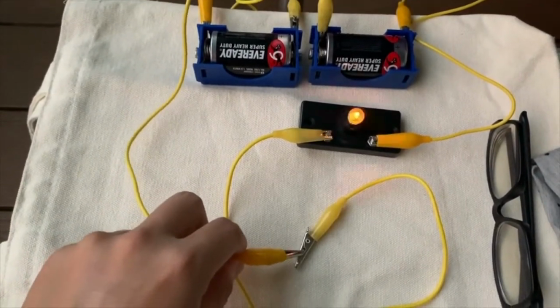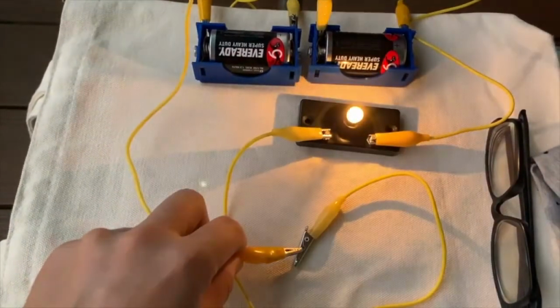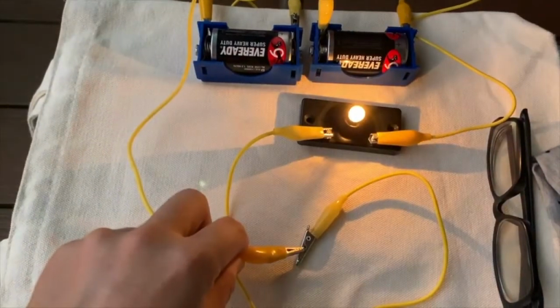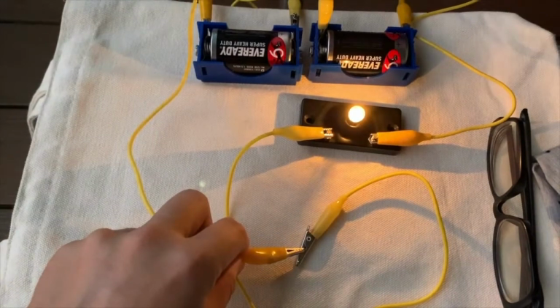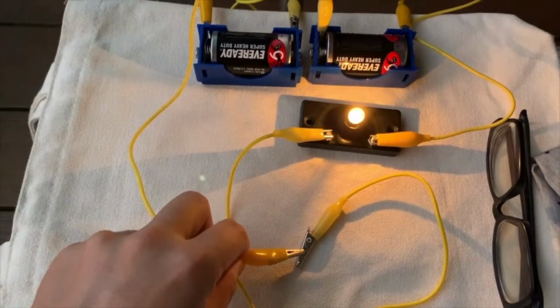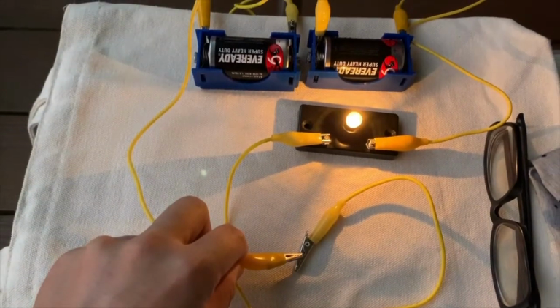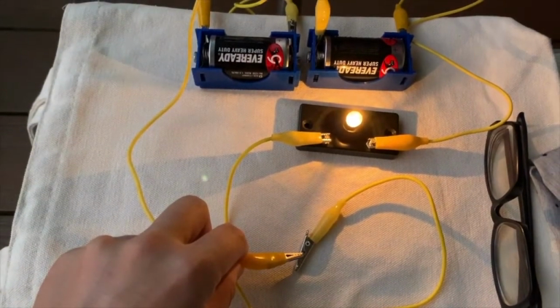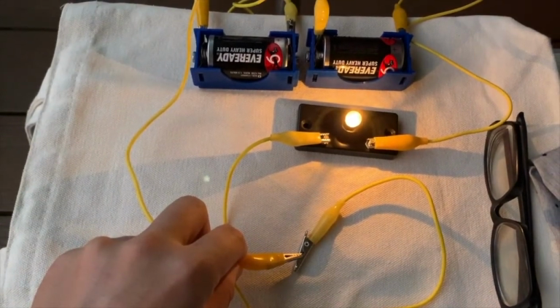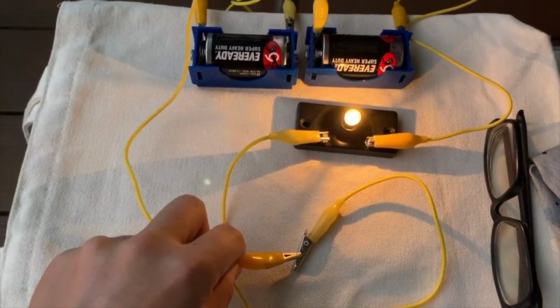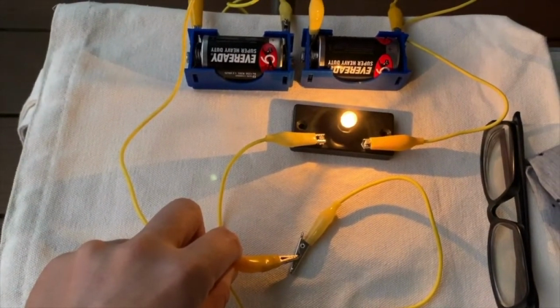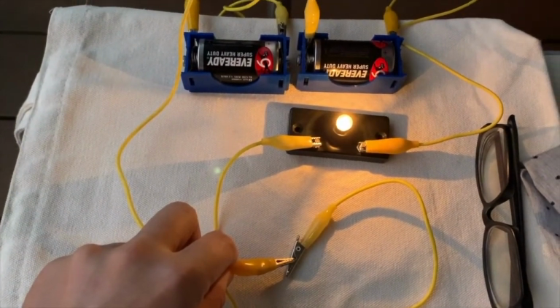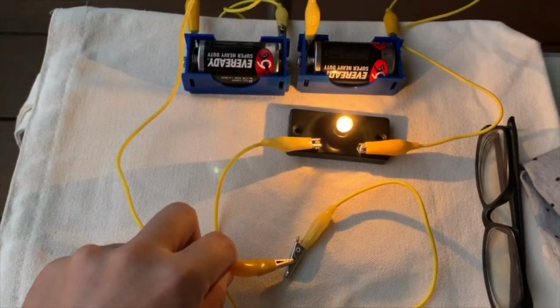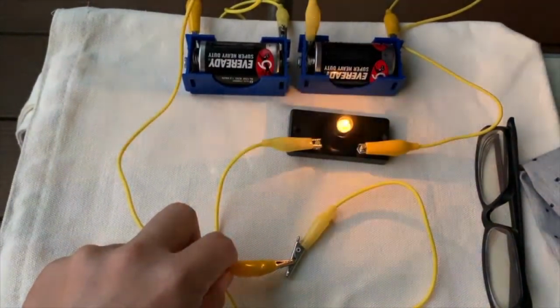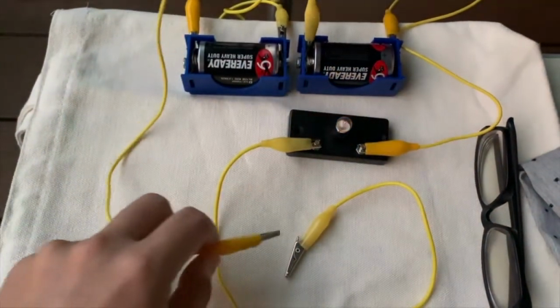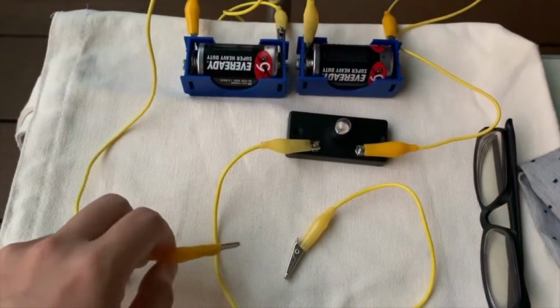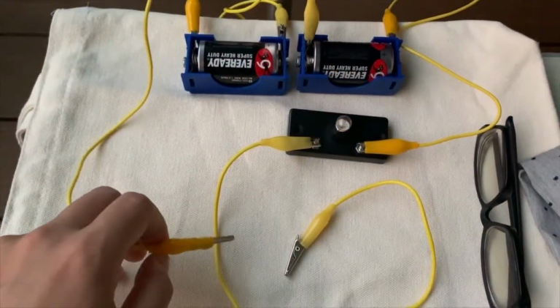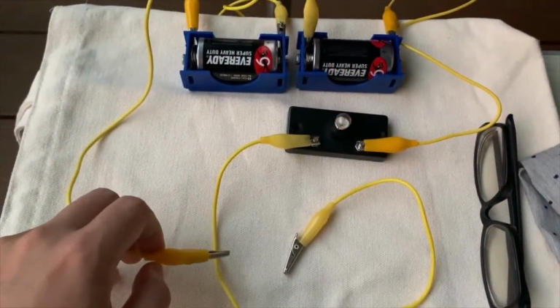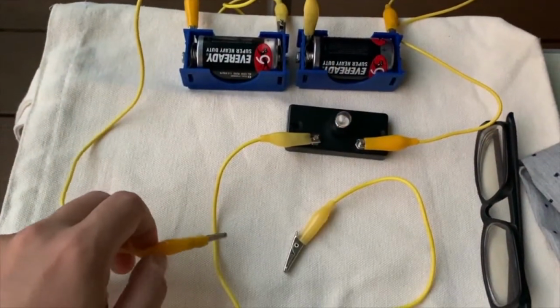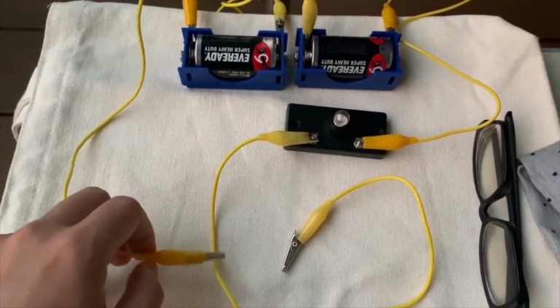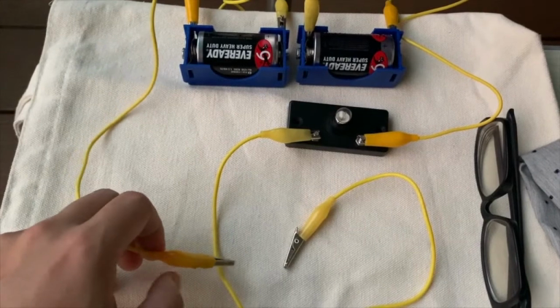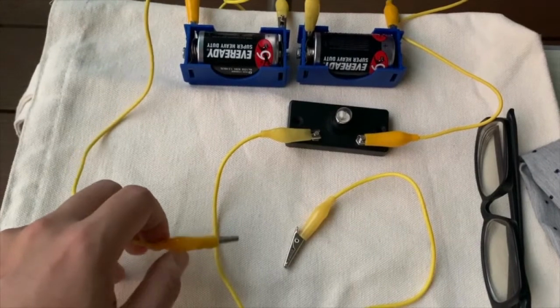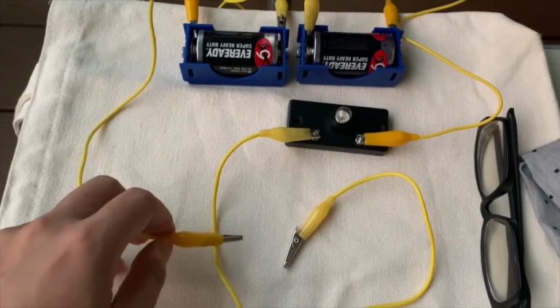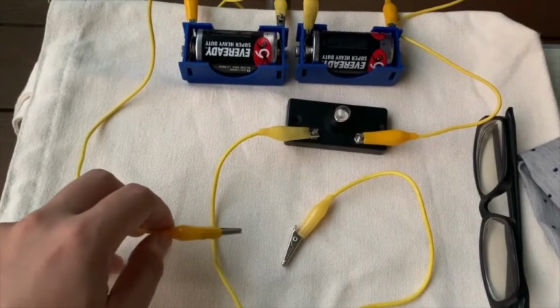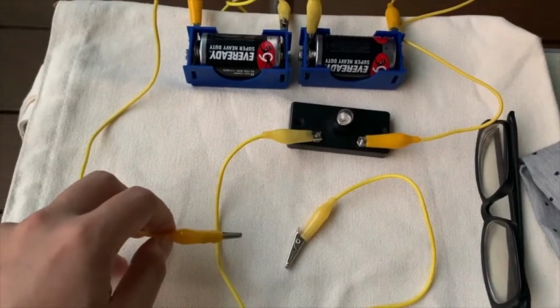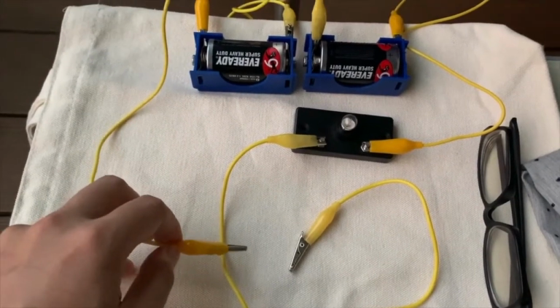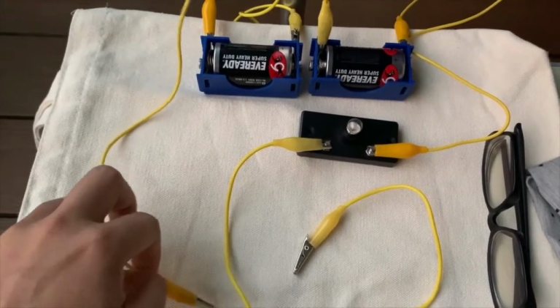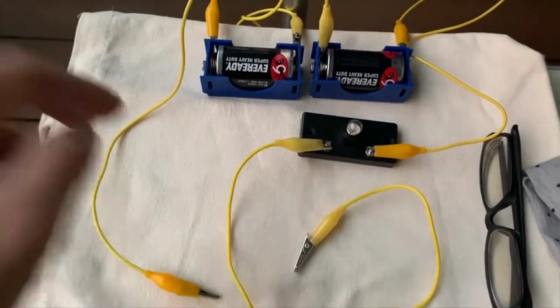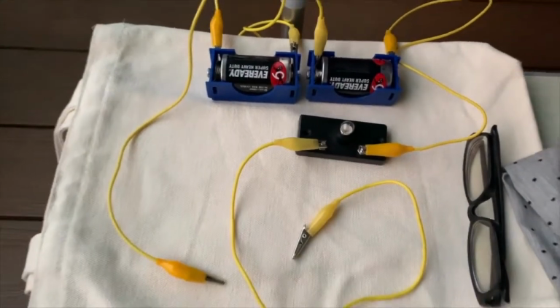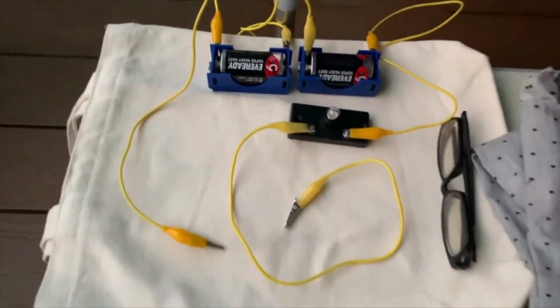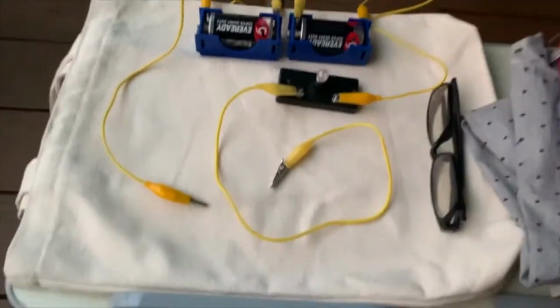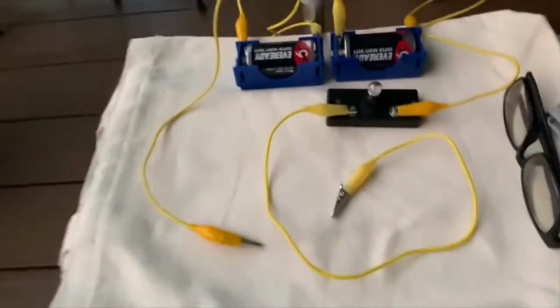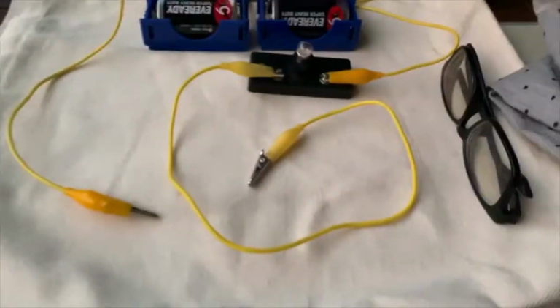And the bulb will light up. If it's not a conductor of electricity, it will not light up, just like this. Okay, so let's begin.